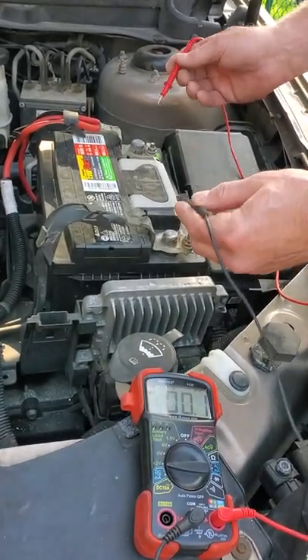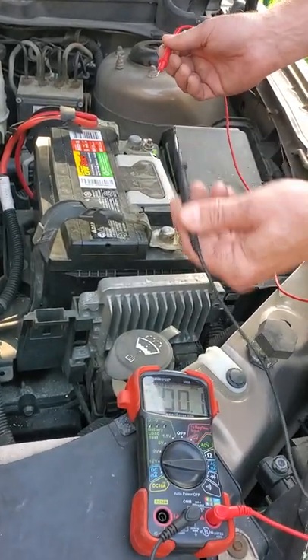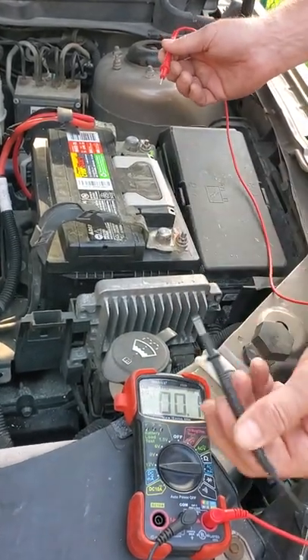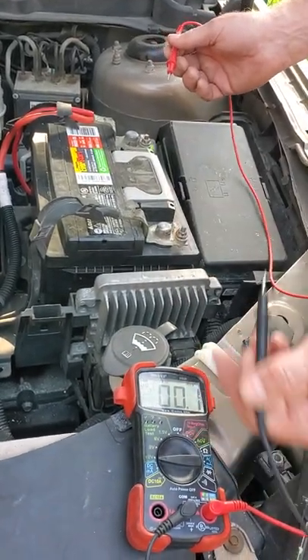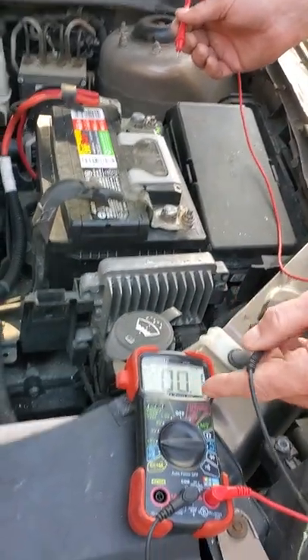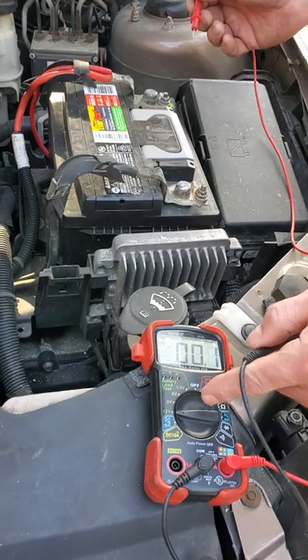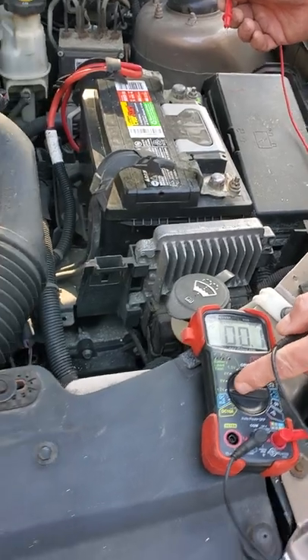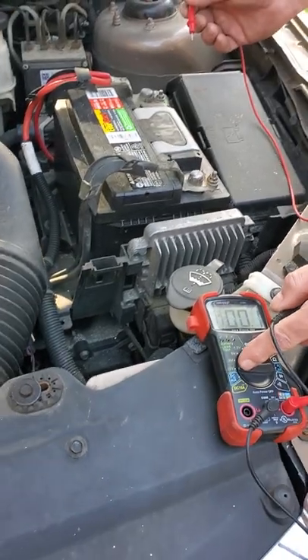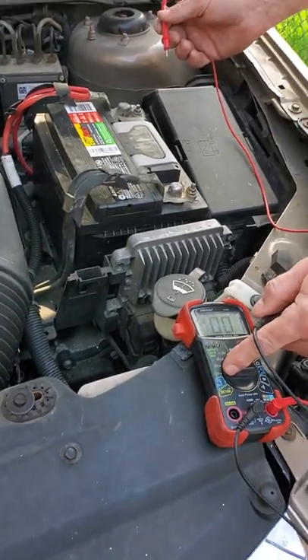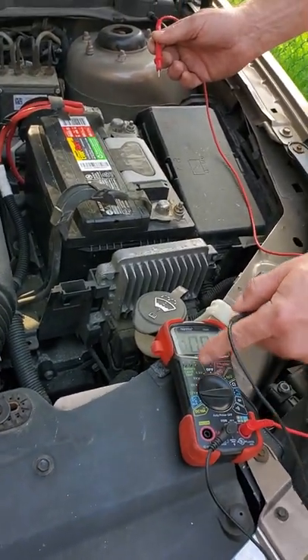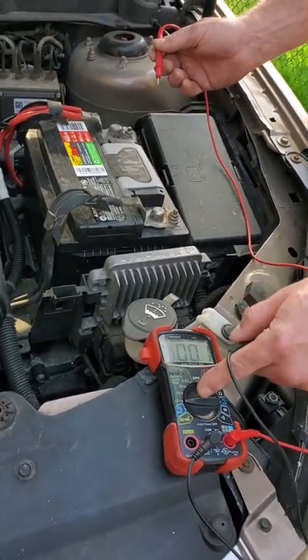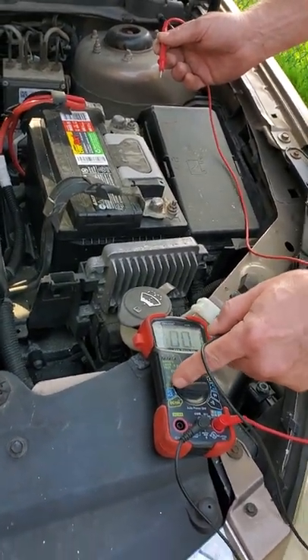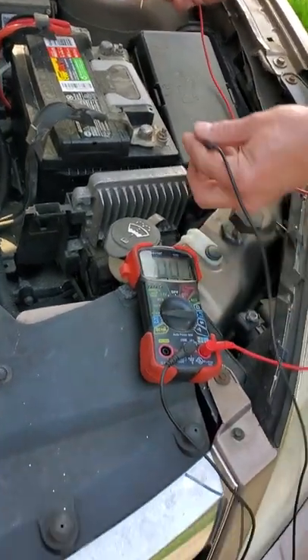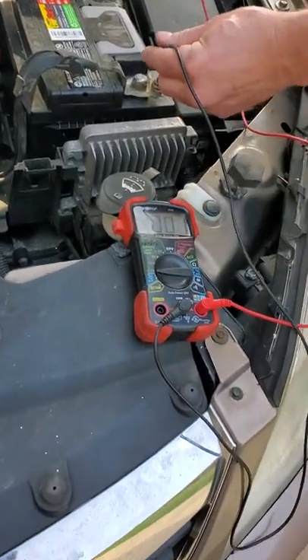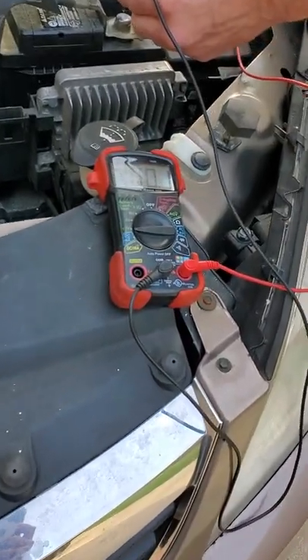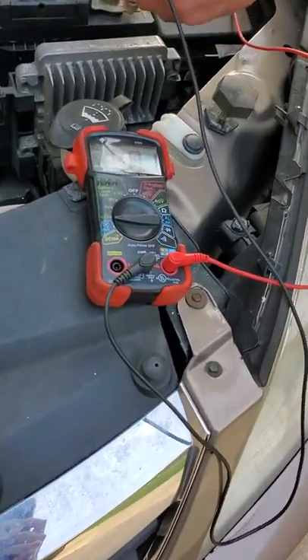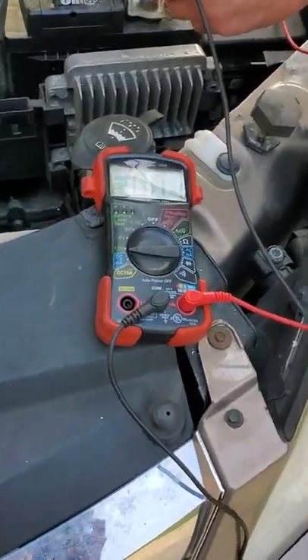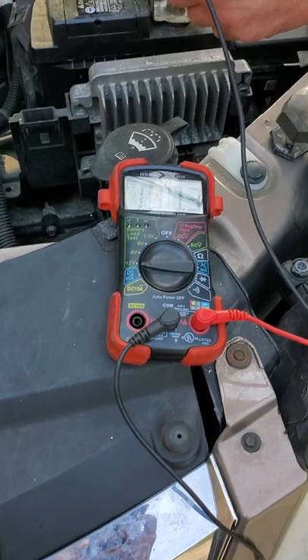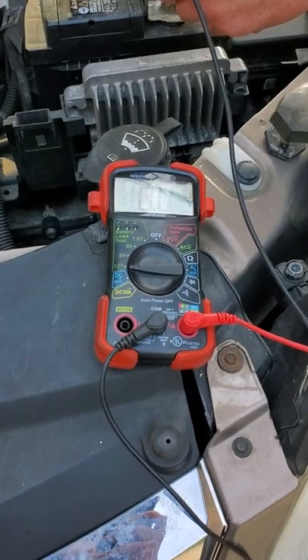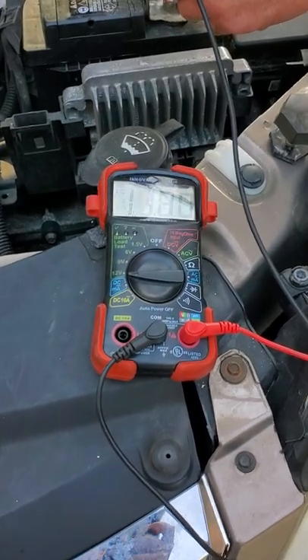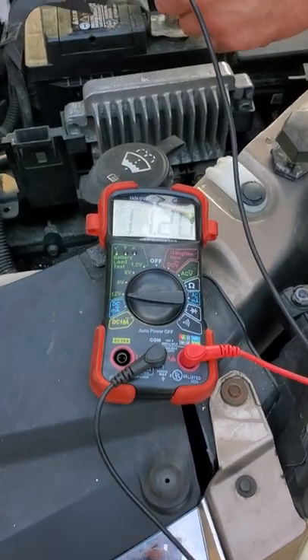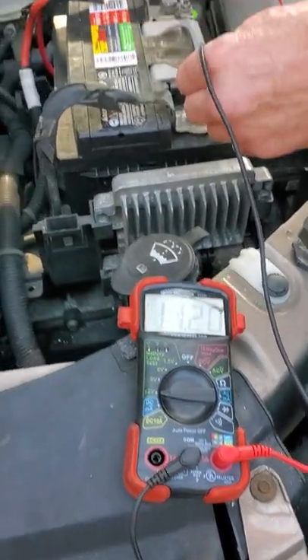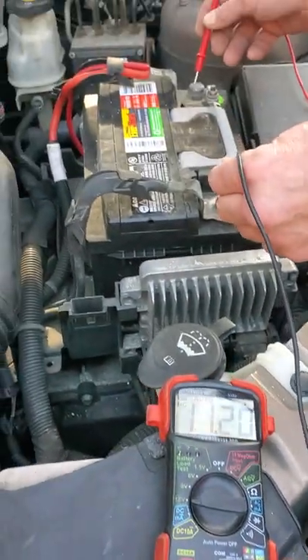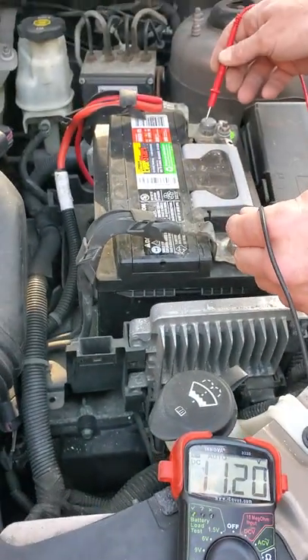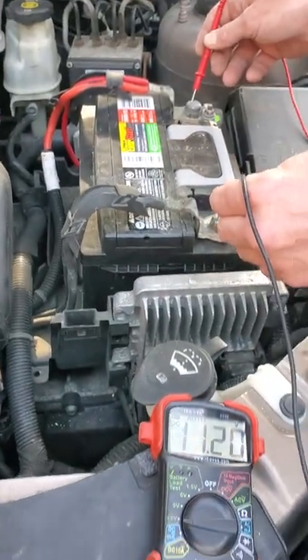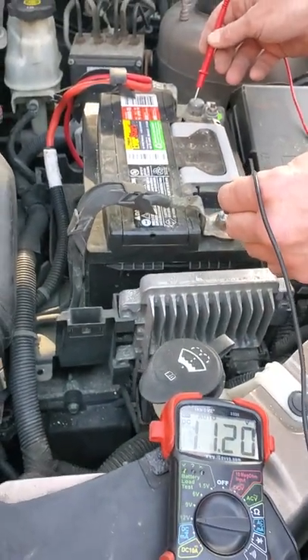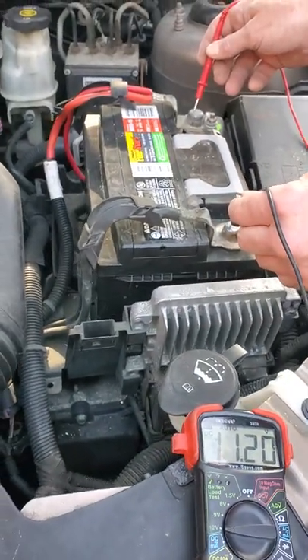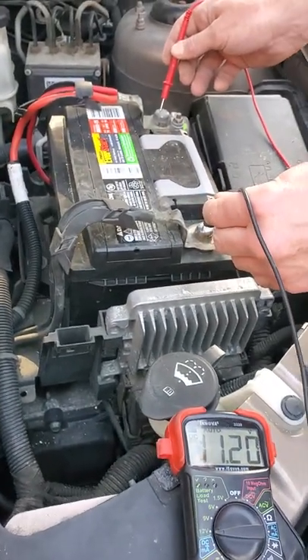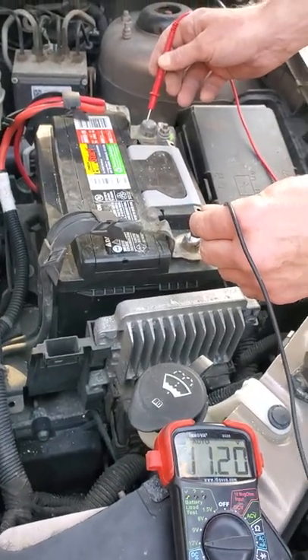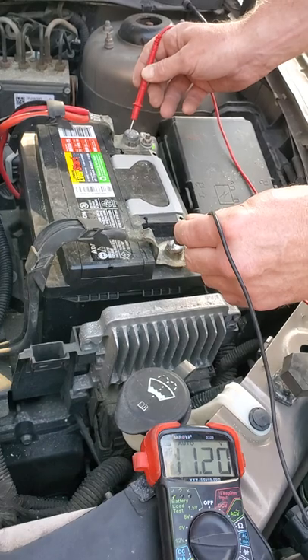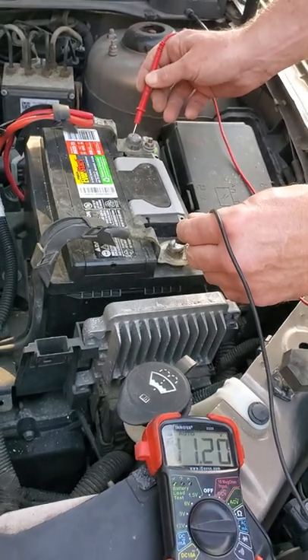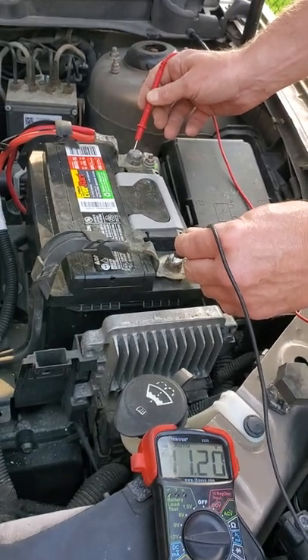So you just get your digital multimeter, put it to 12 volts, the black one on the red one. Right now we're at 11.2. Most car batteries need to be at least 12 volts to start the car.